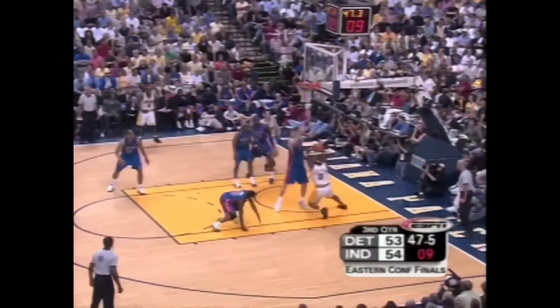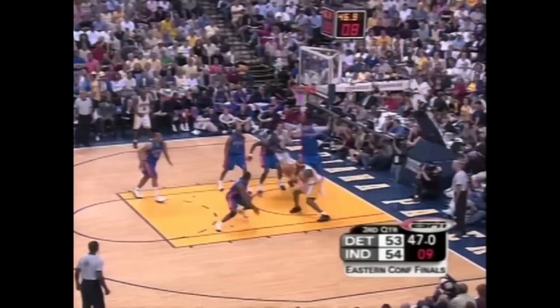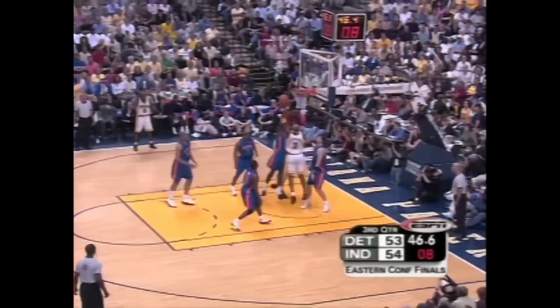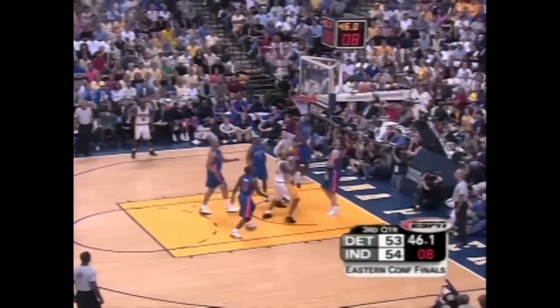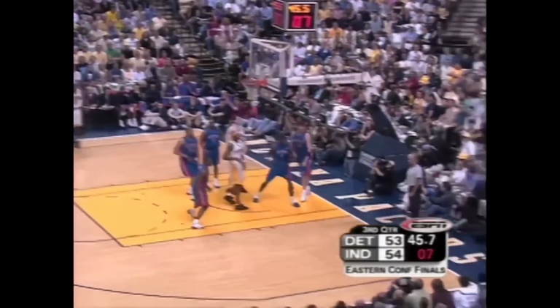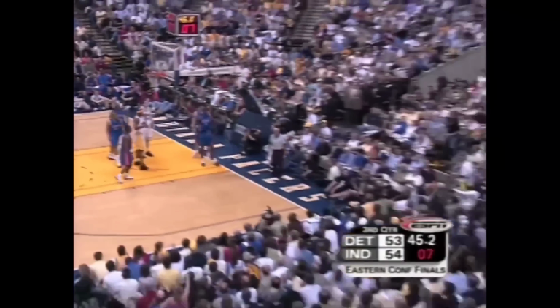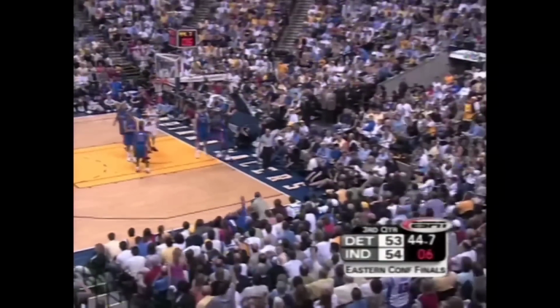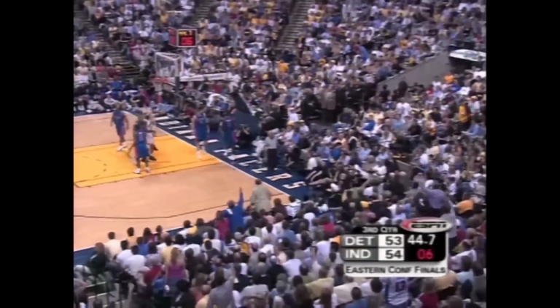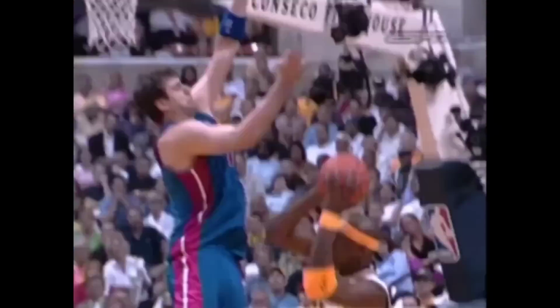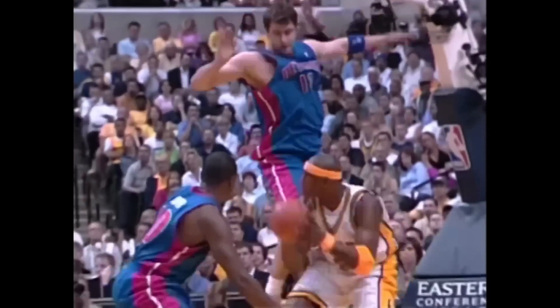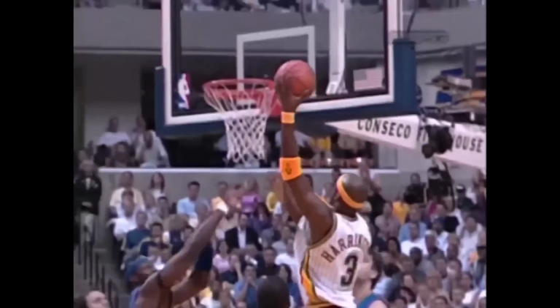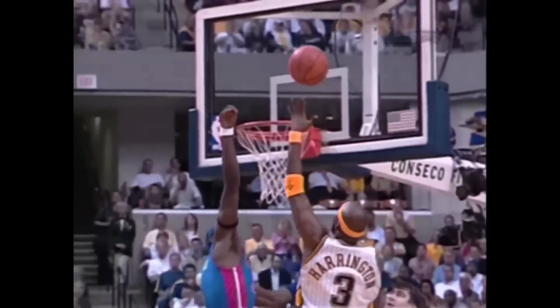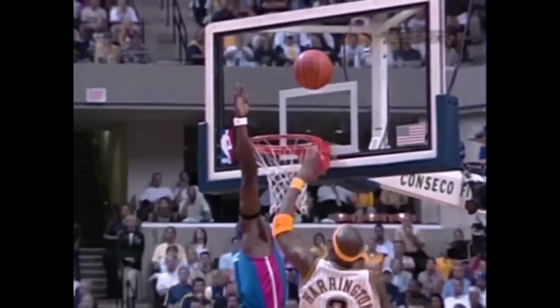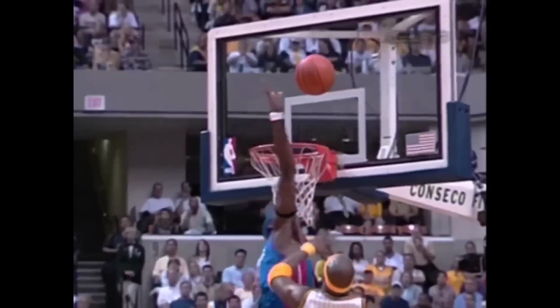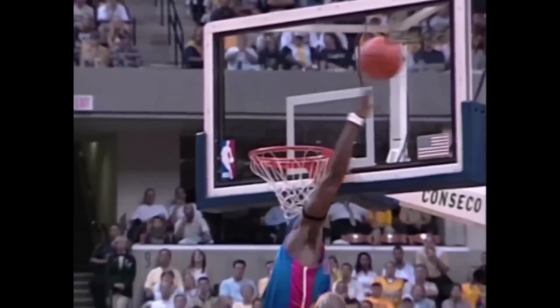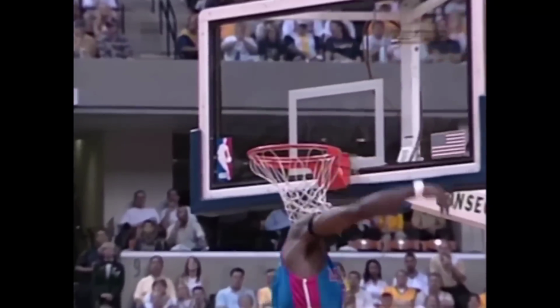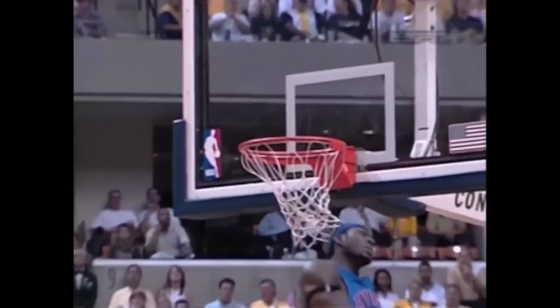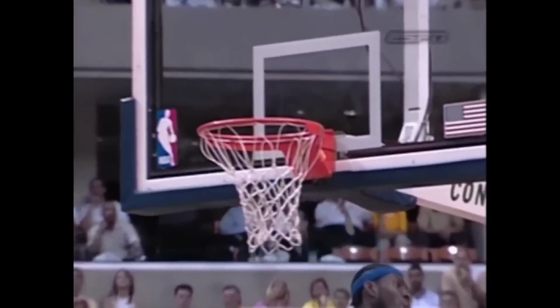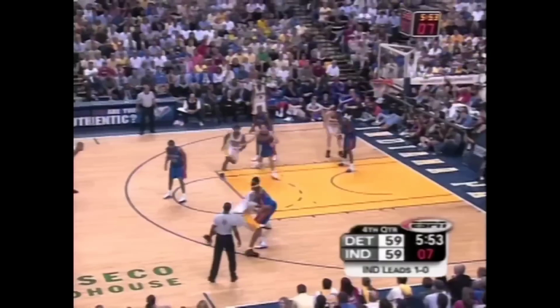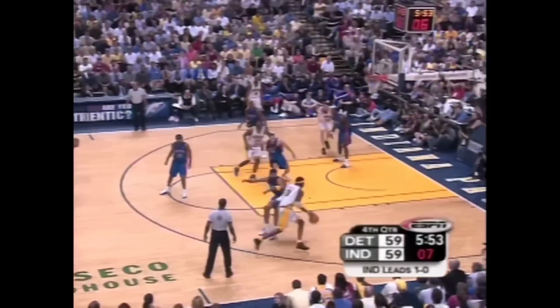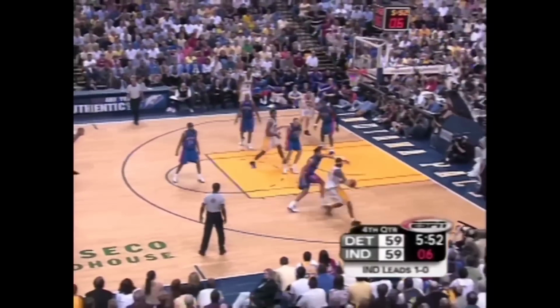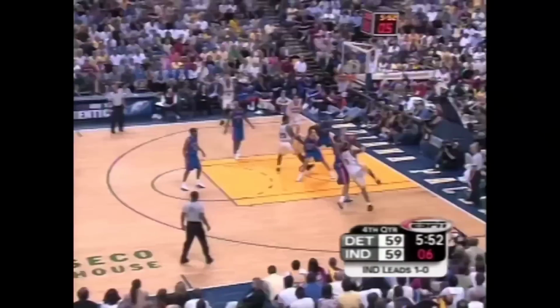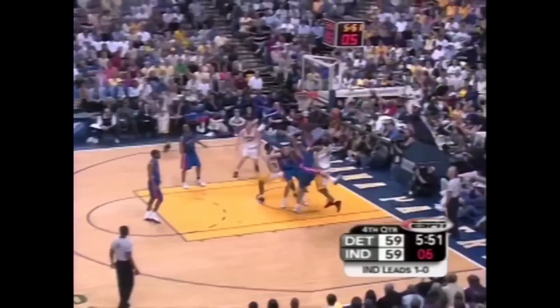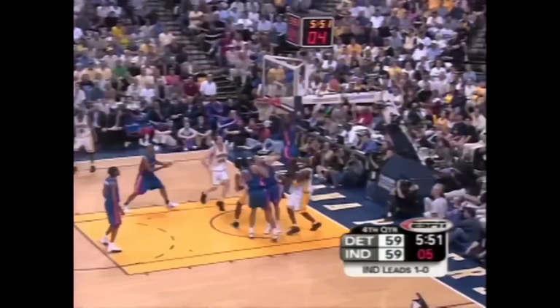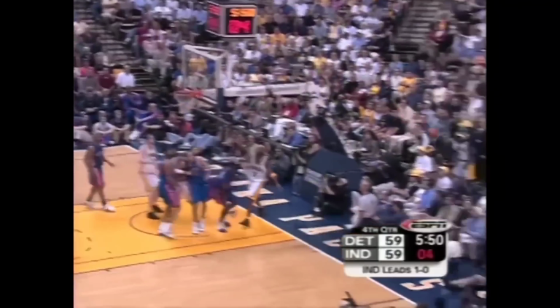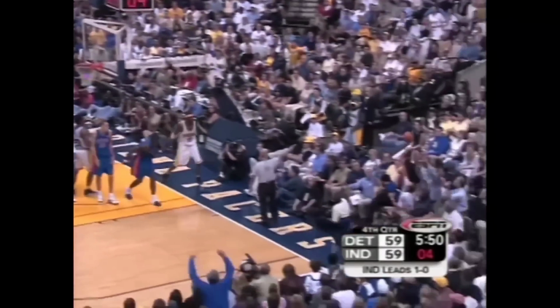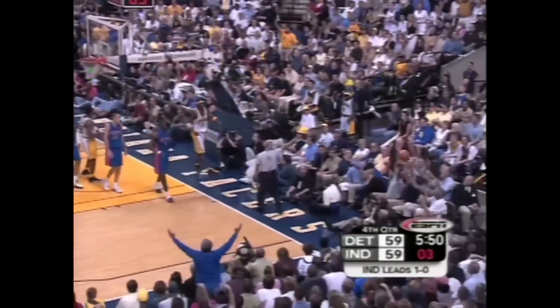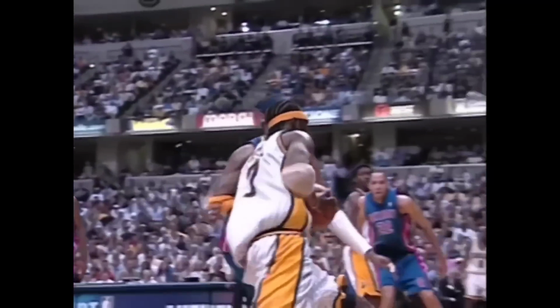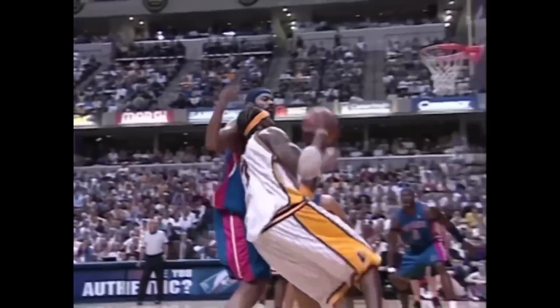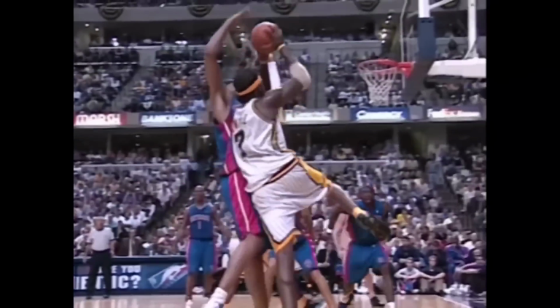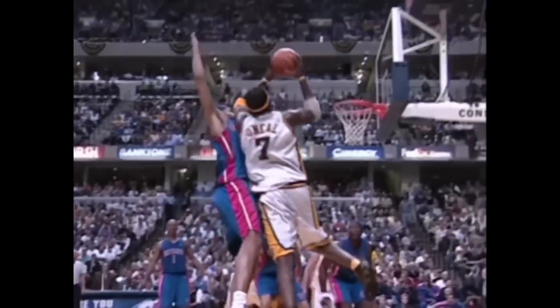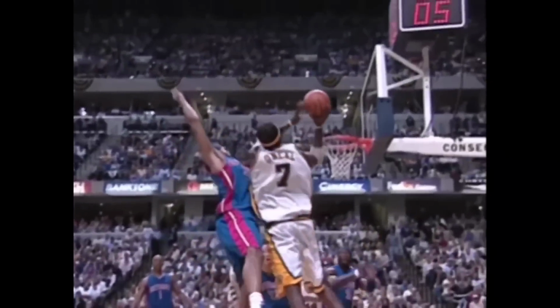Harrington trying to go up and around — no core. And Ben Wallace sends it out. That's where Ben Wallace is great. Rasheed Wallace right in Jermaine O'Neal's grill — now he goes, and Ben Wallace sends it back. Block number 18.